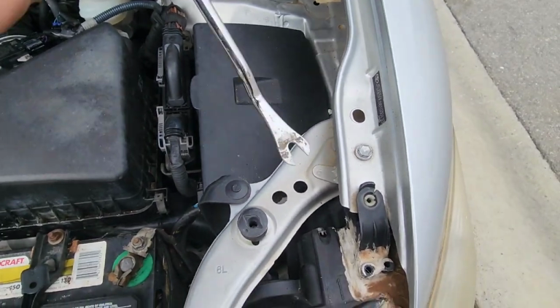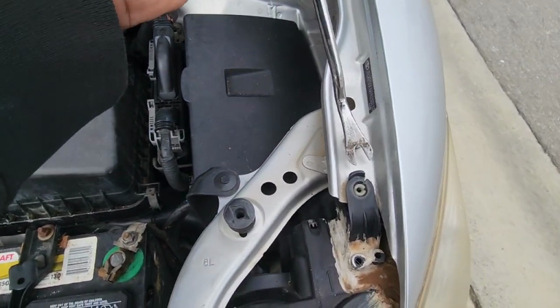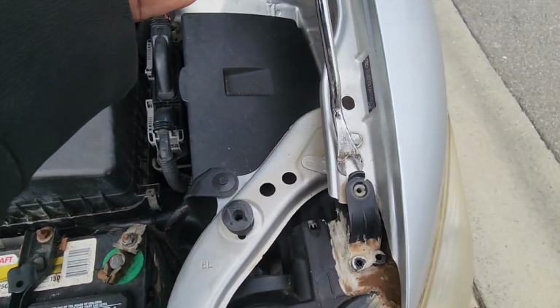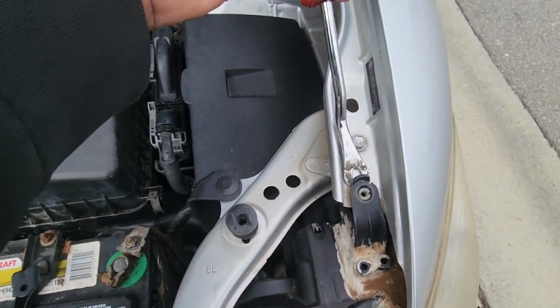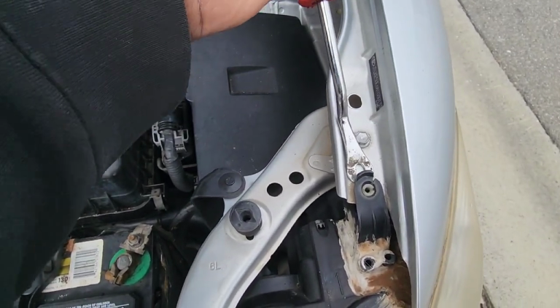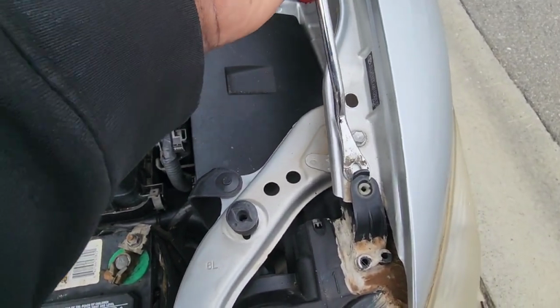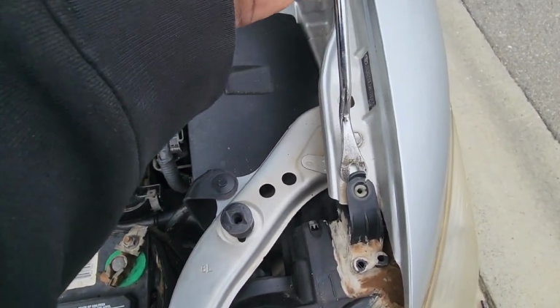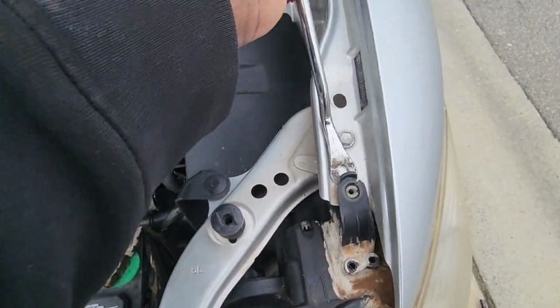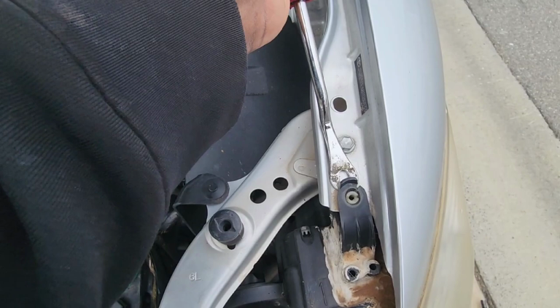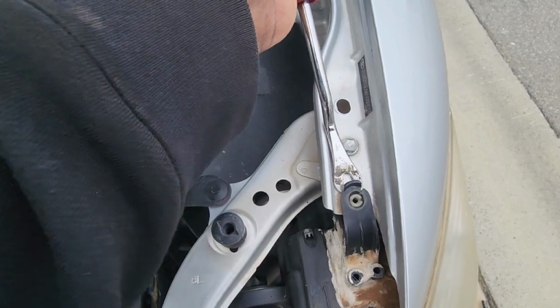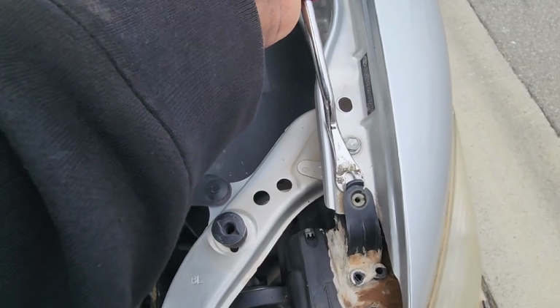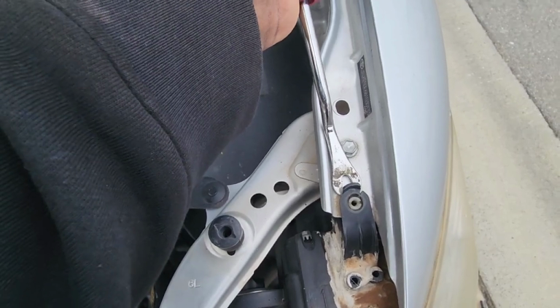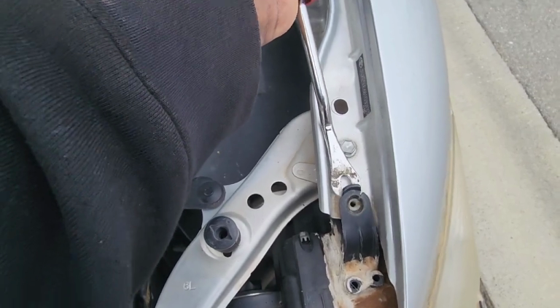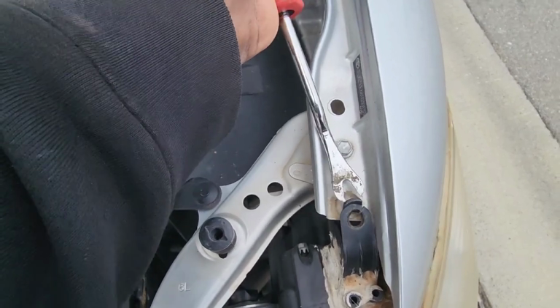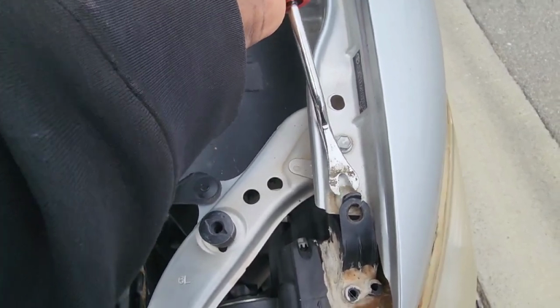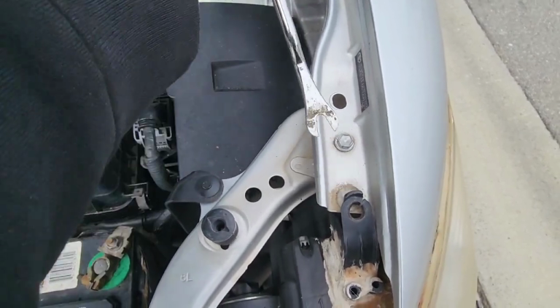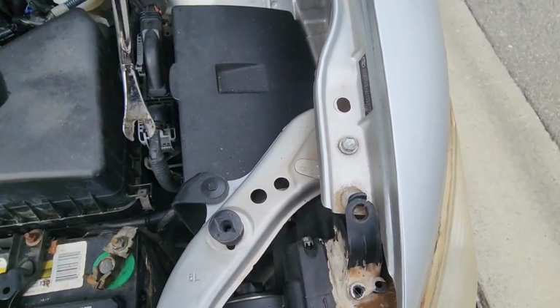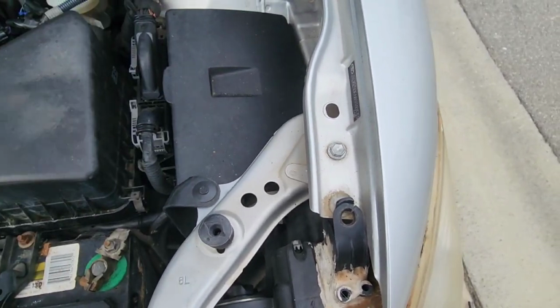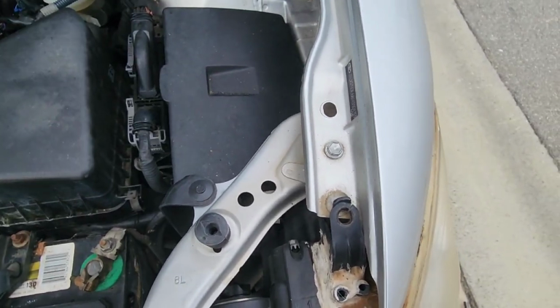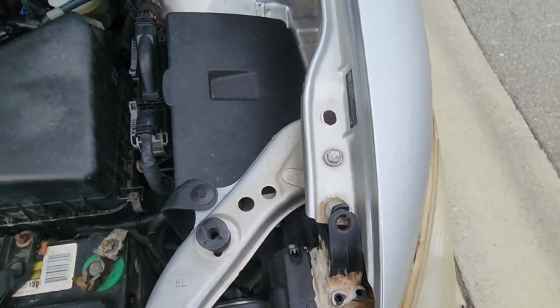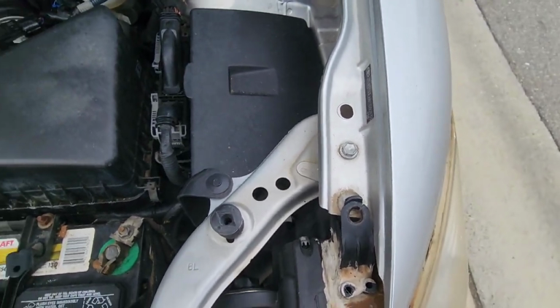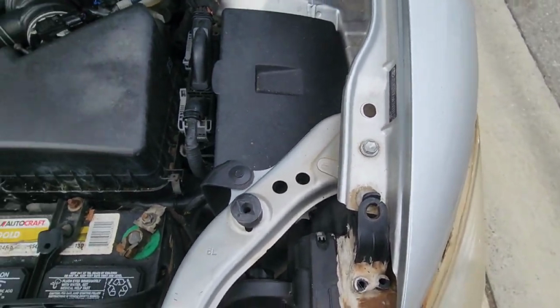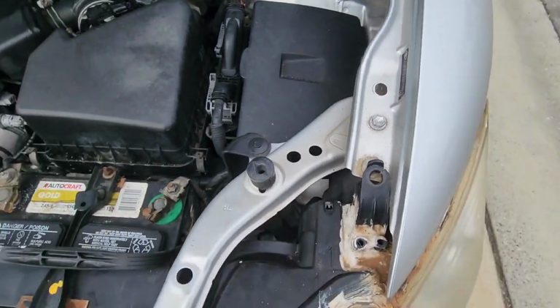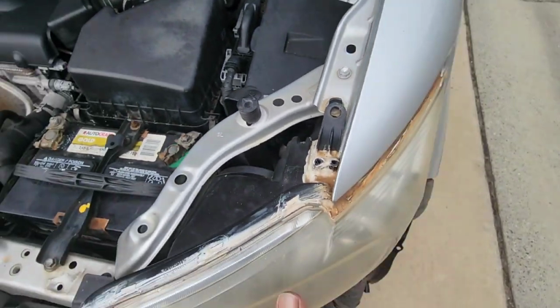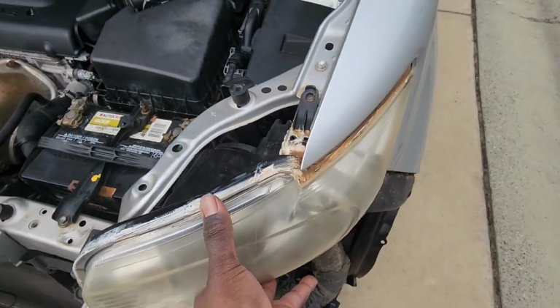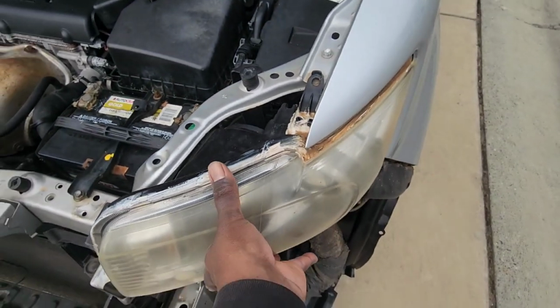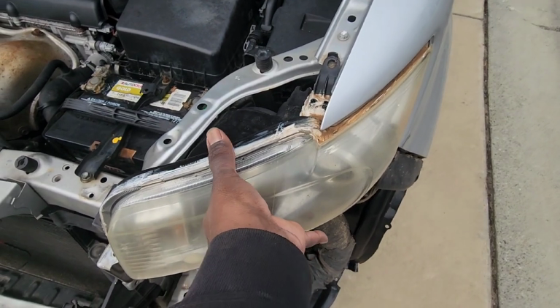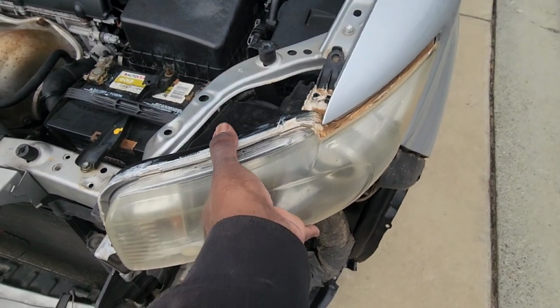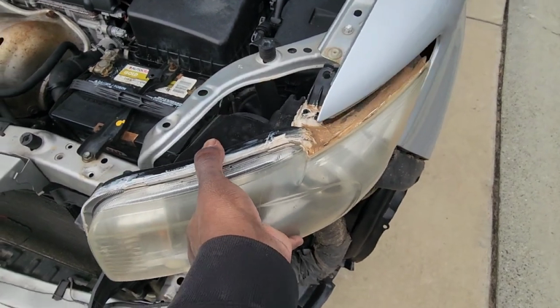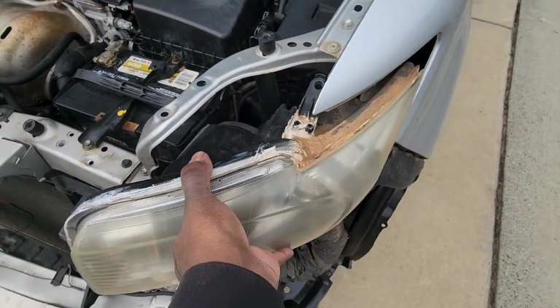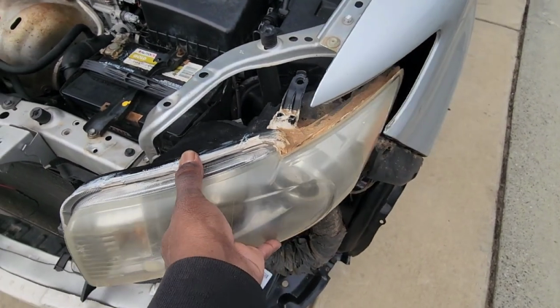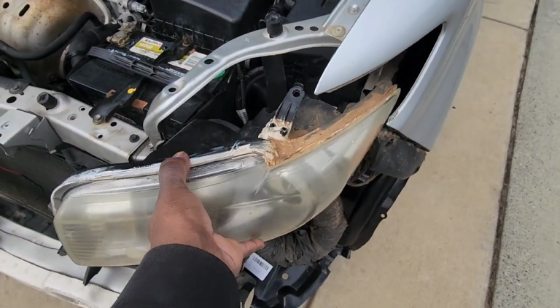You do have one thing: this part right here — you have to take a screwdriver or a power tool and push up like that, and then you can remove the whole light.